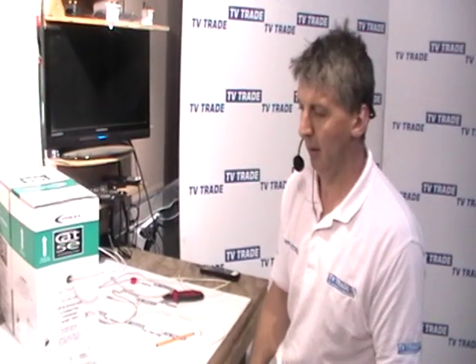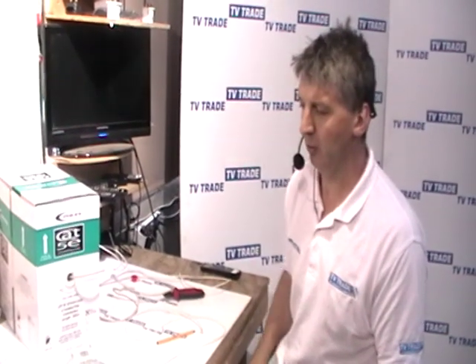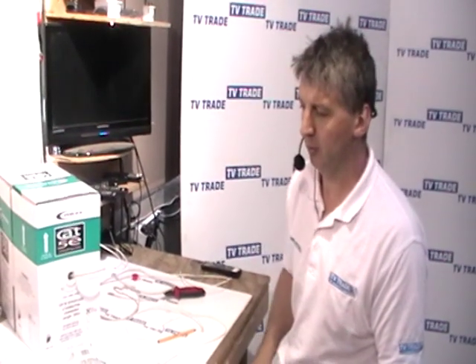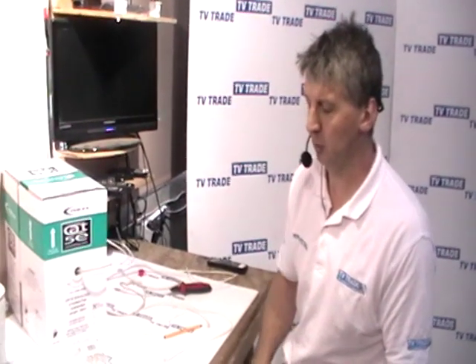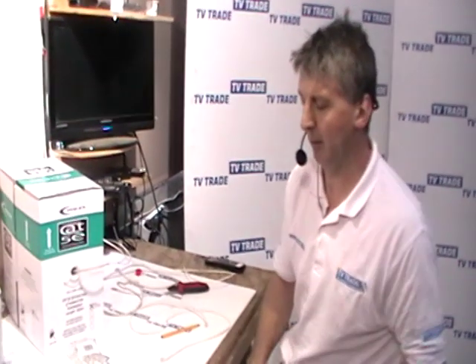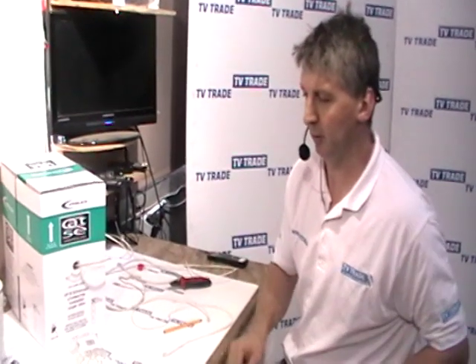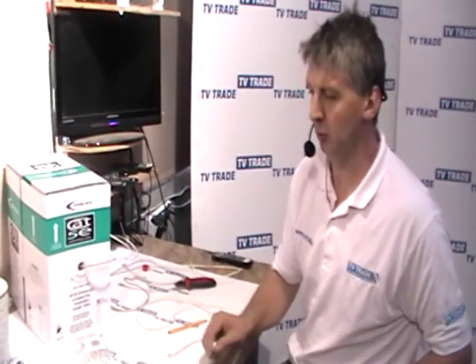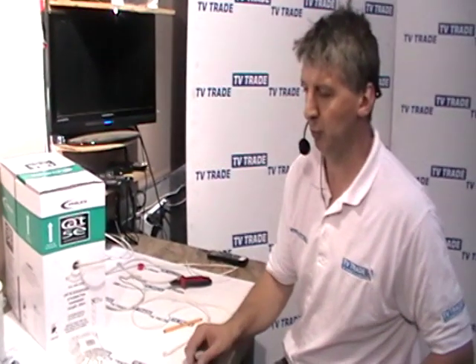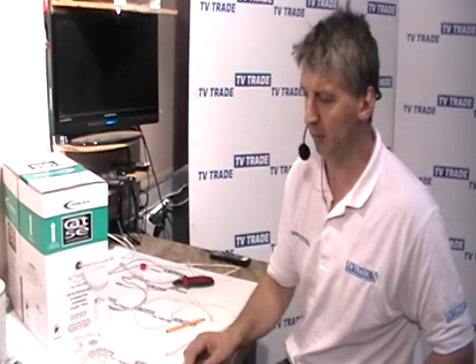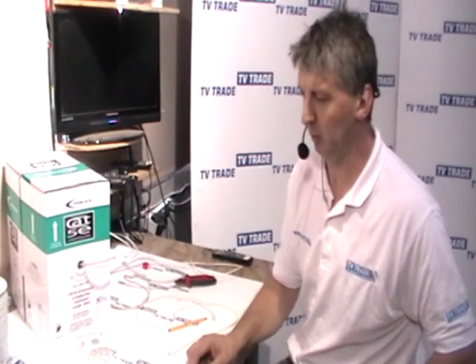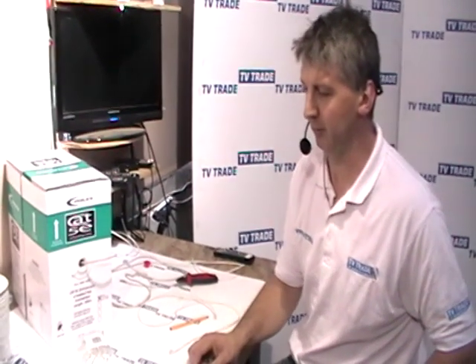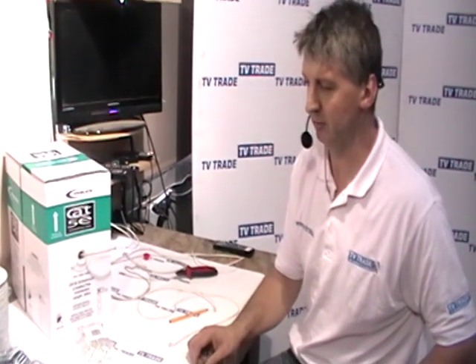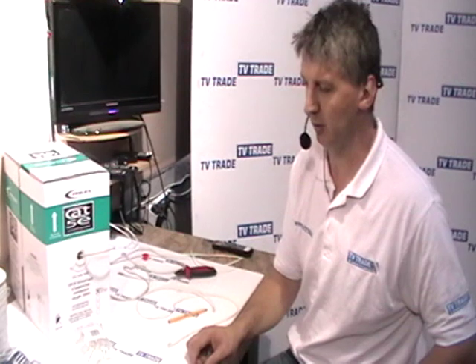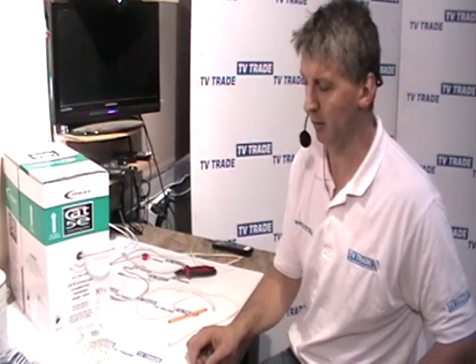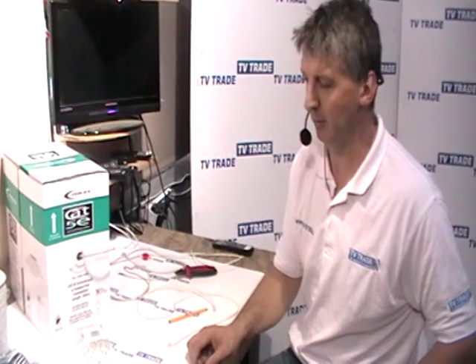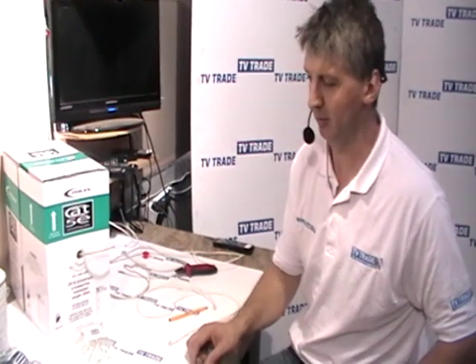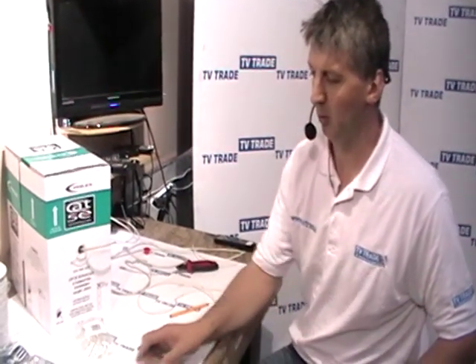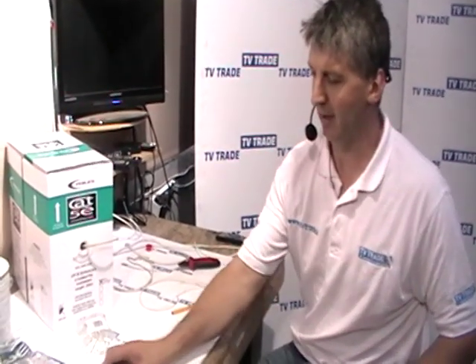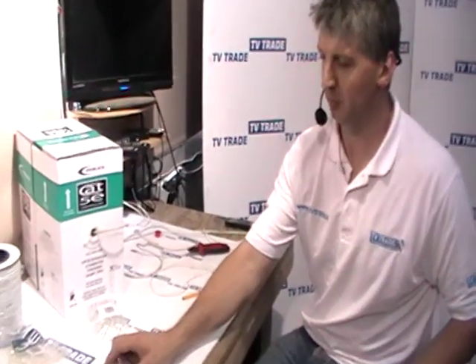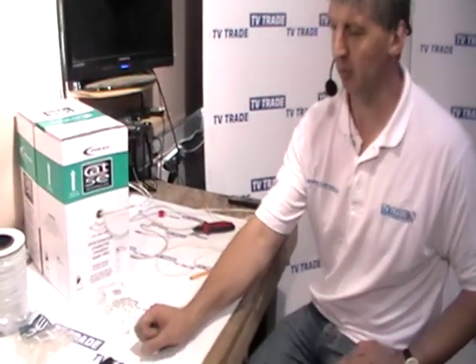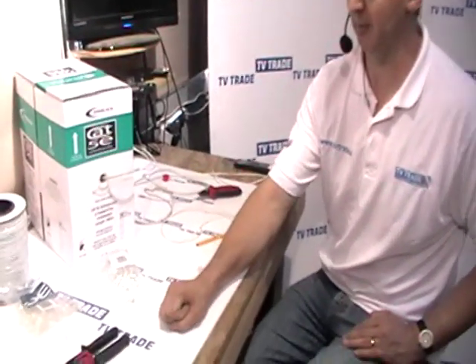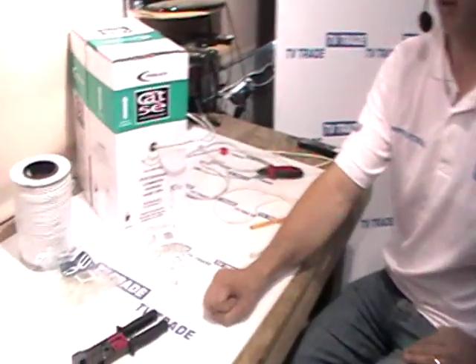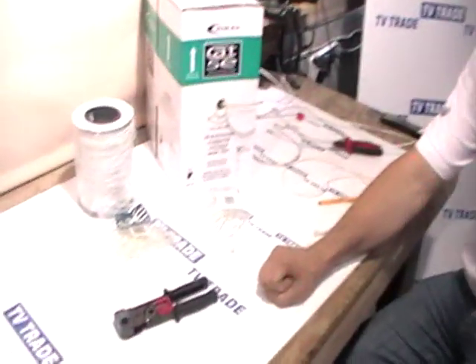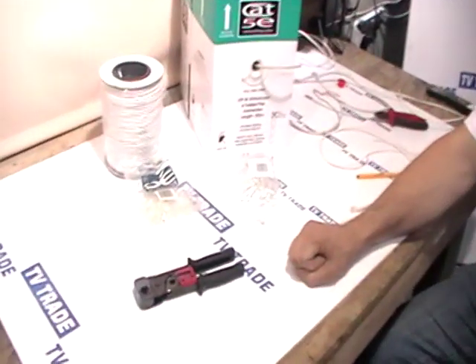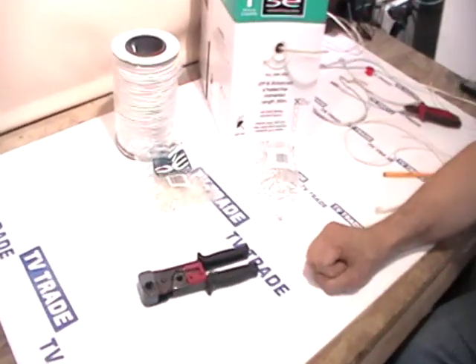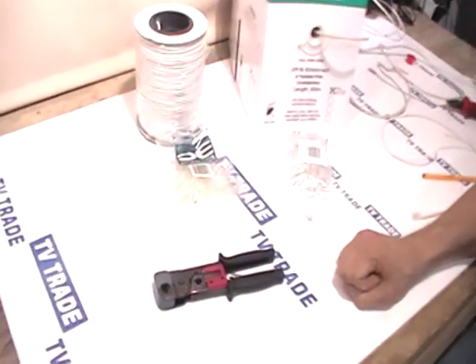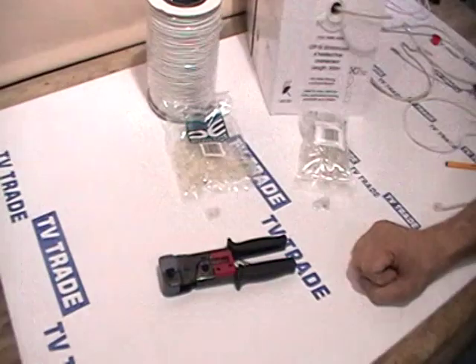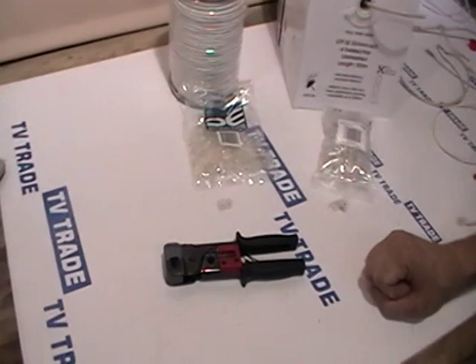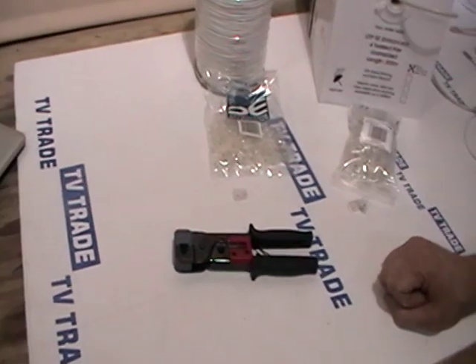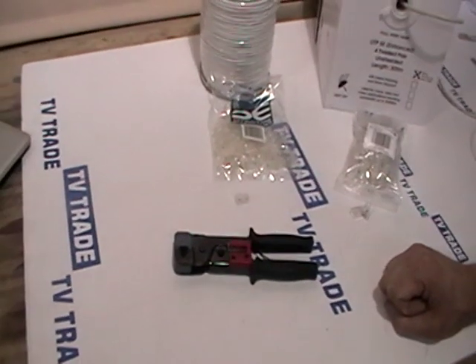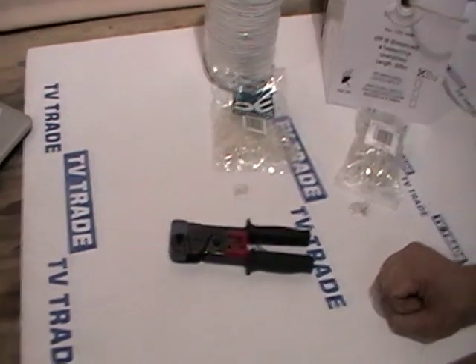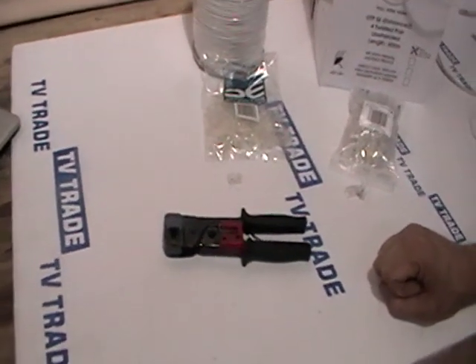I'm now going to talk to you about a new crimping tool we have on the TVTrade.ie website, which I have in front of me here on the table. It's an RJ11 and RJ45 crimping tool.